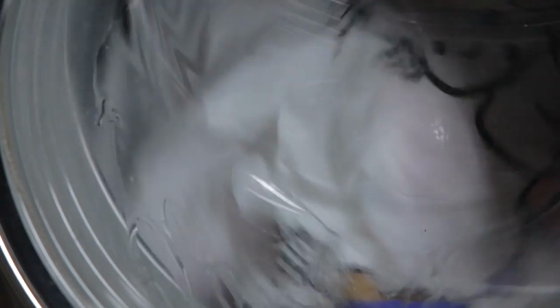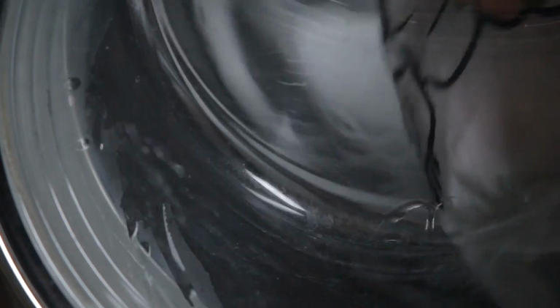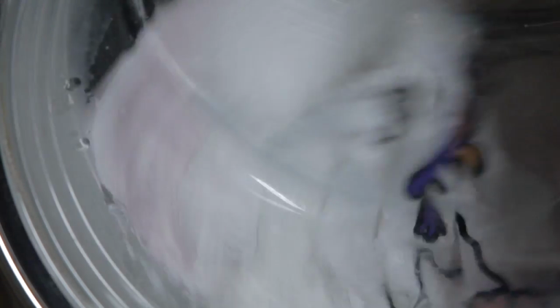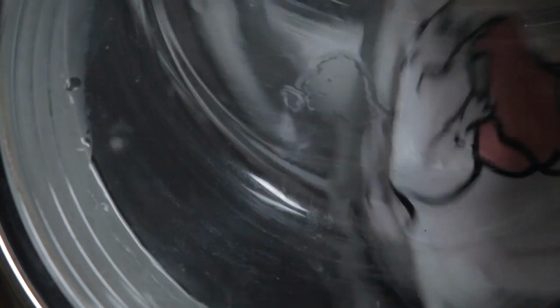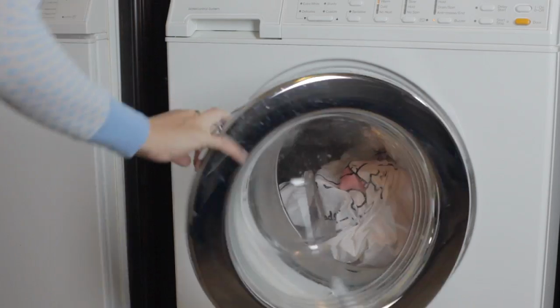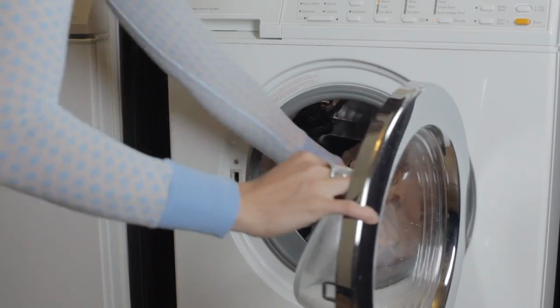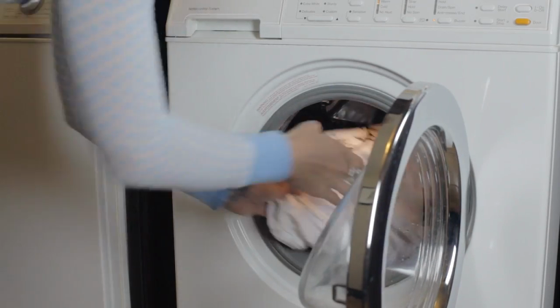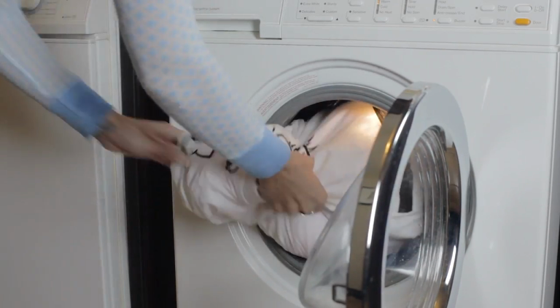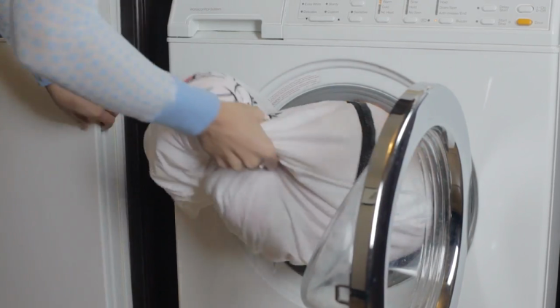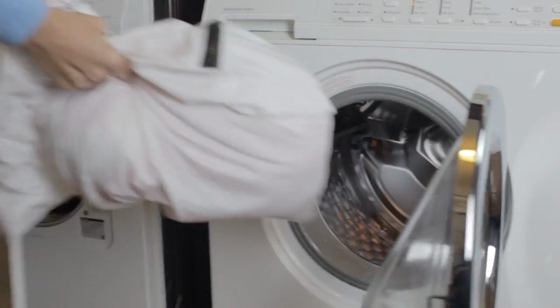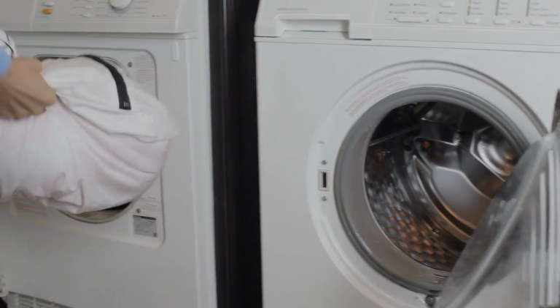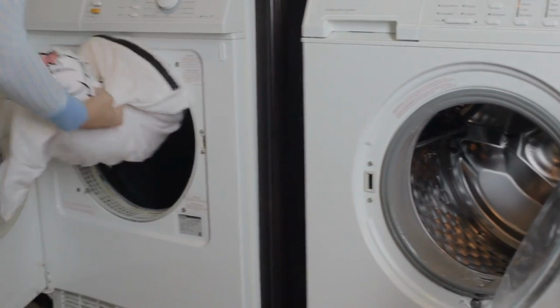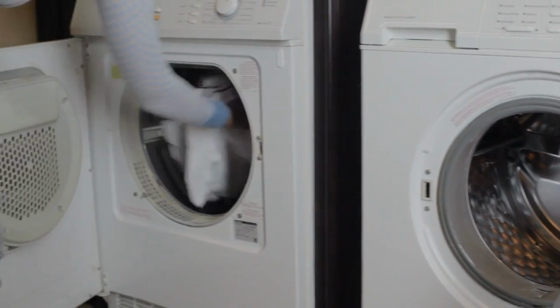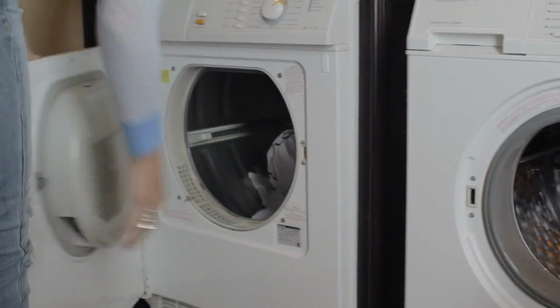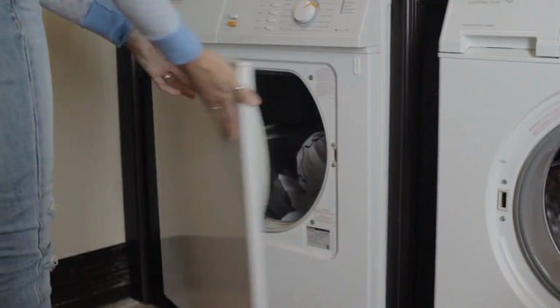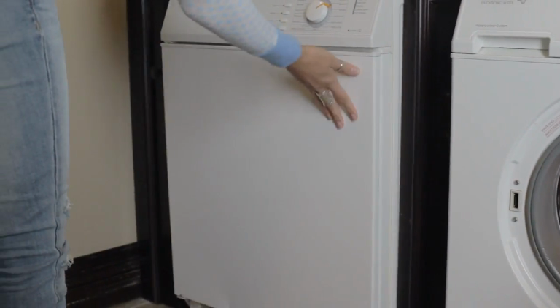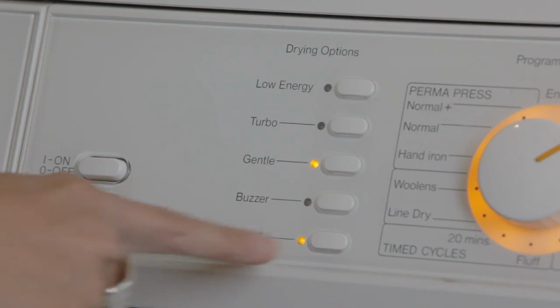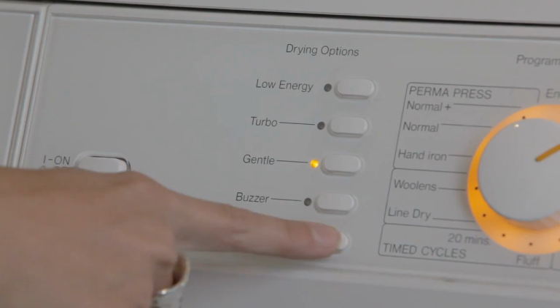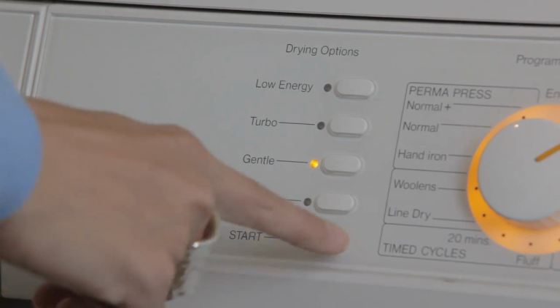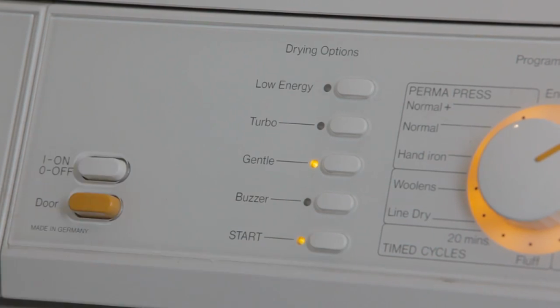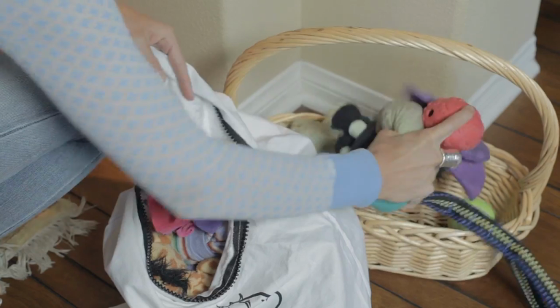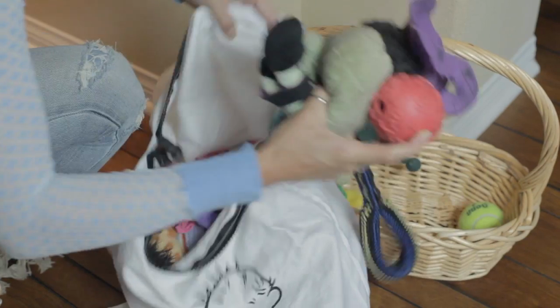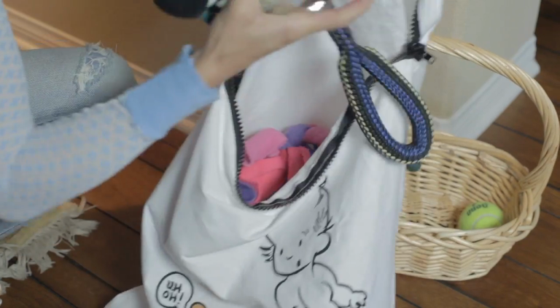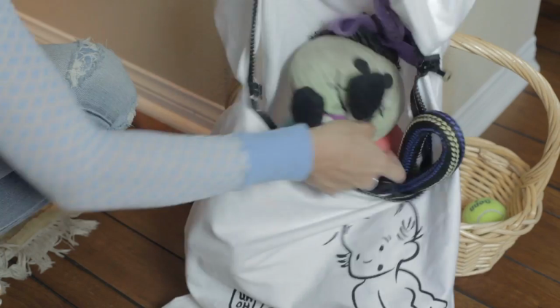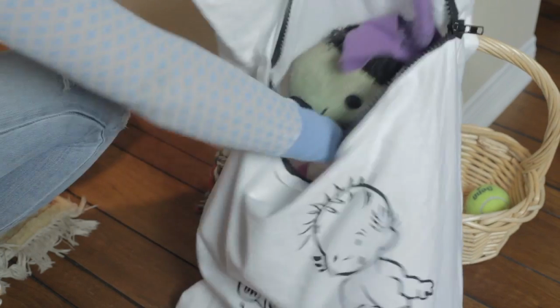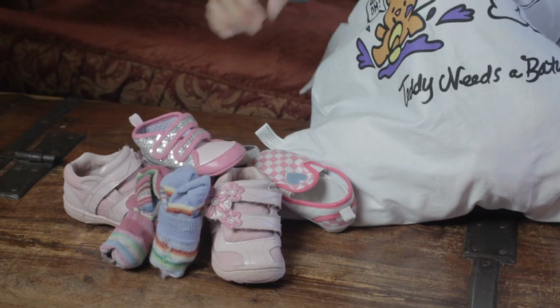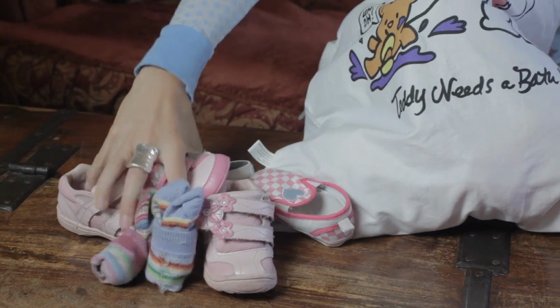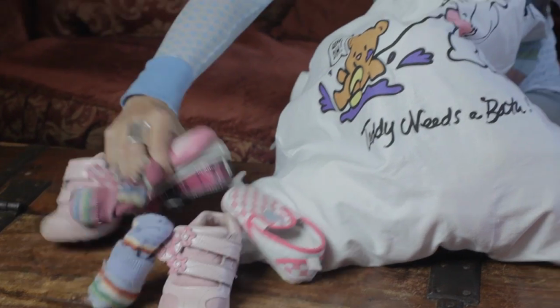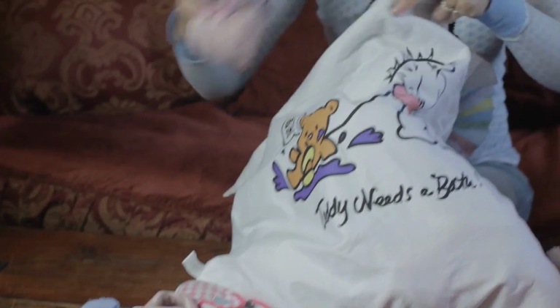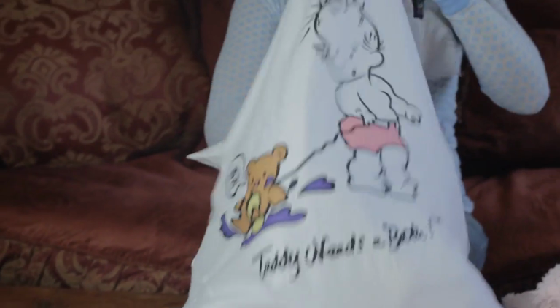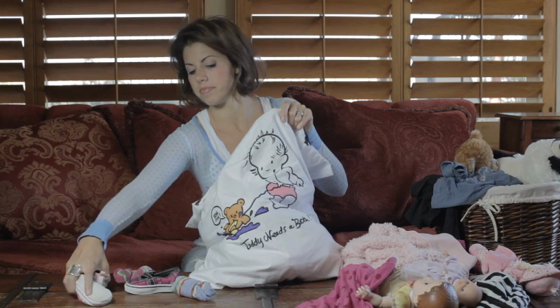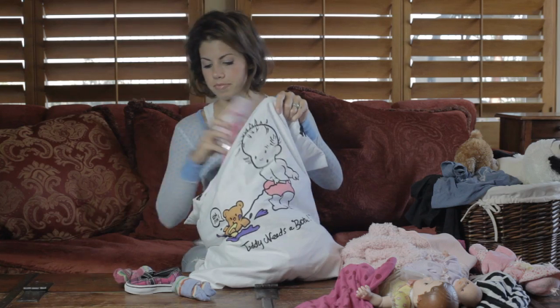Drying is just as easy. It goes straight from the washer into the dryer on low. Teddy Needs a Bath also works great for laundering pet toys, baby shoes, and much, much more.